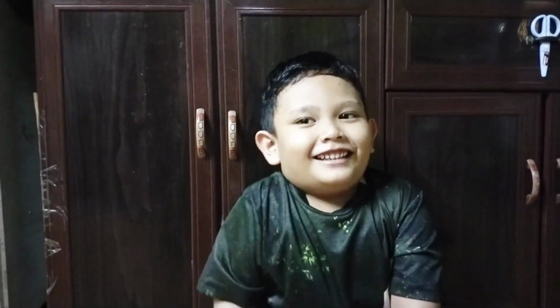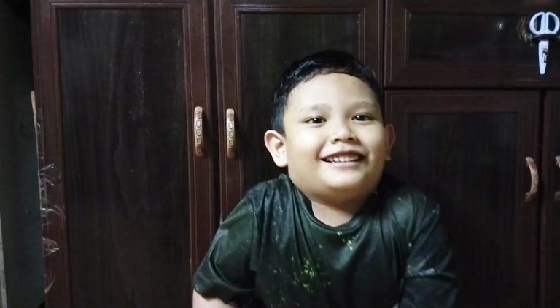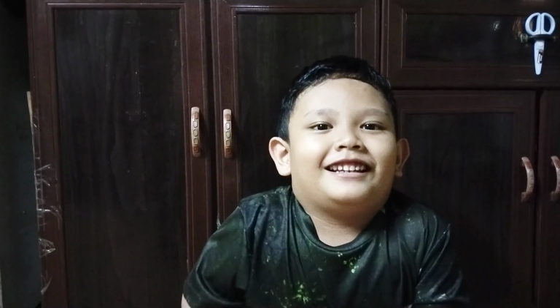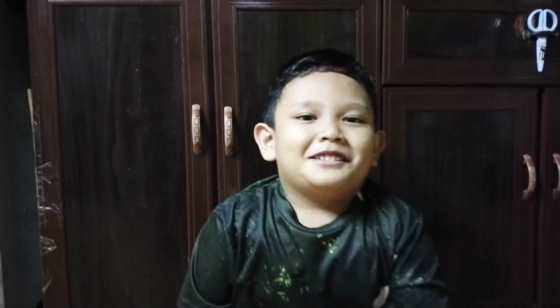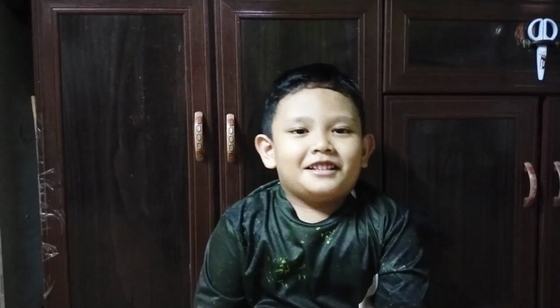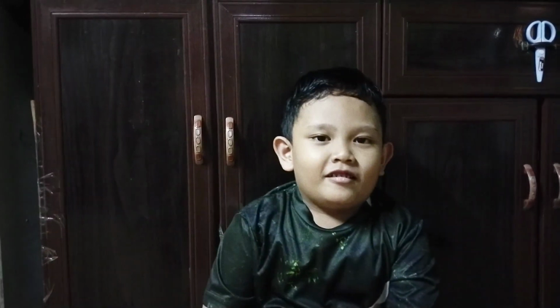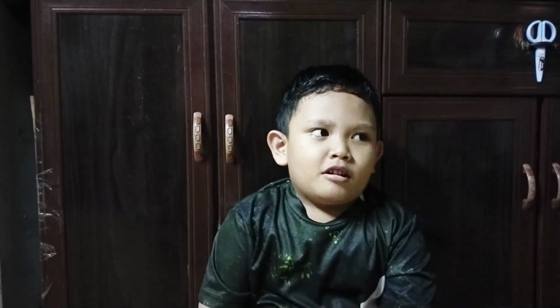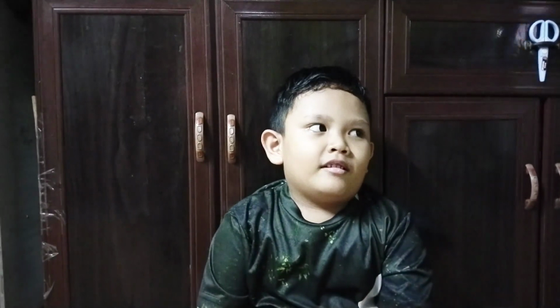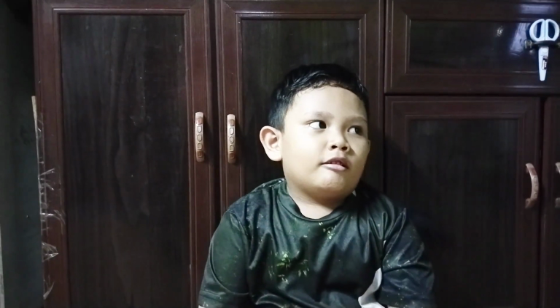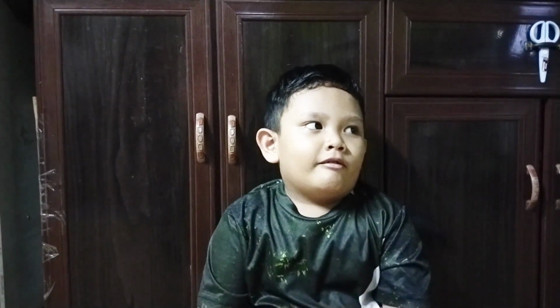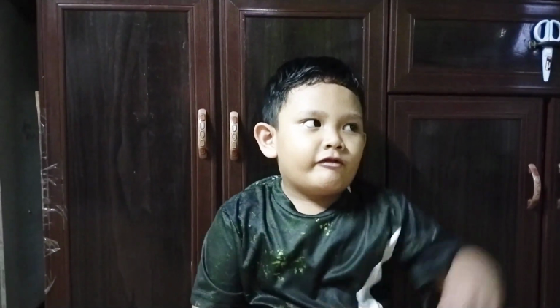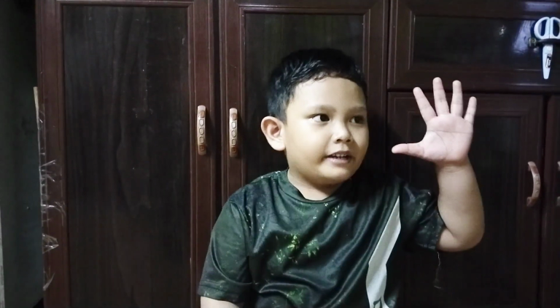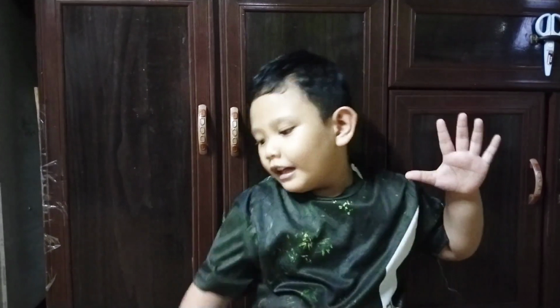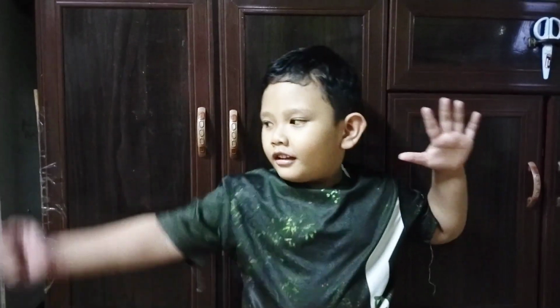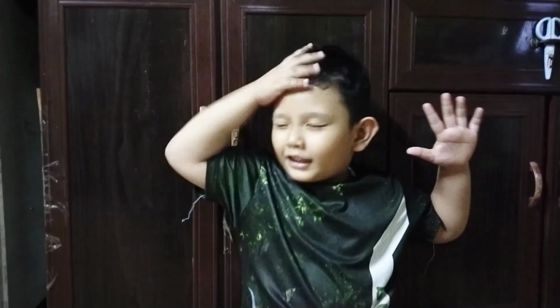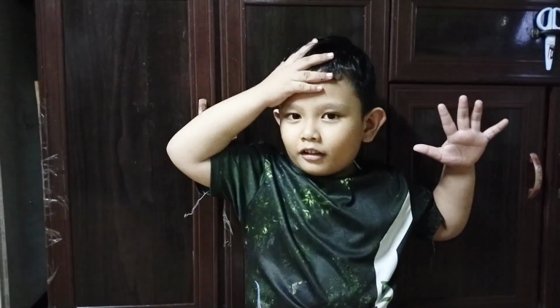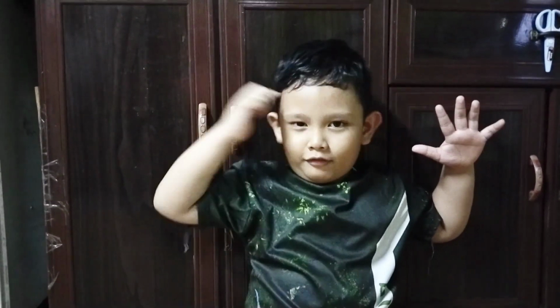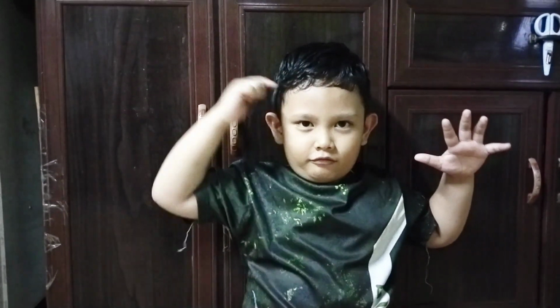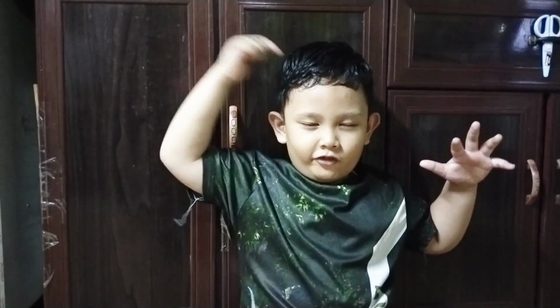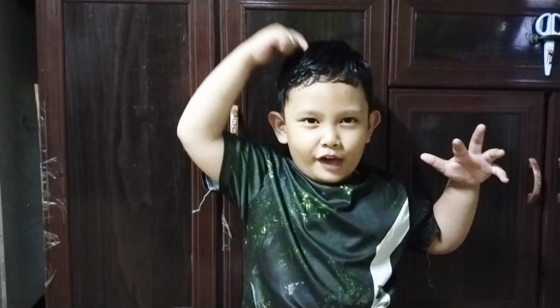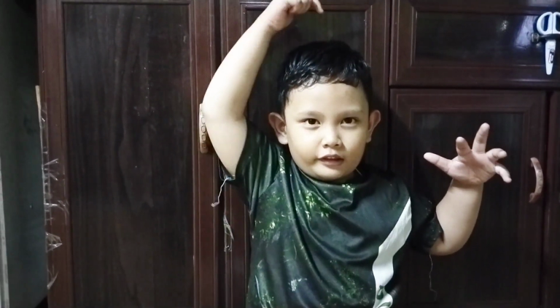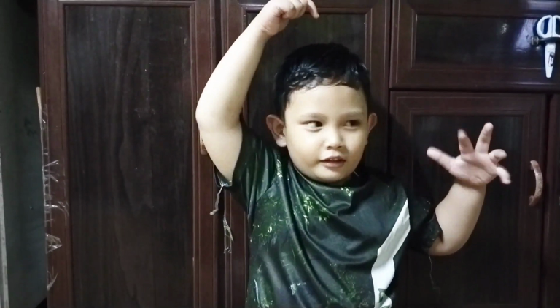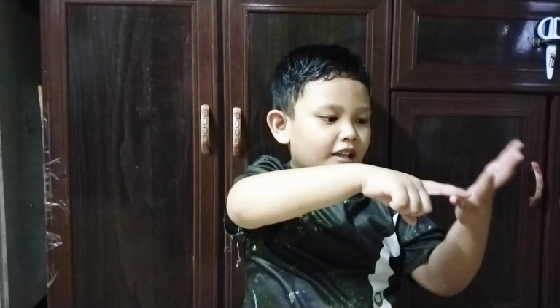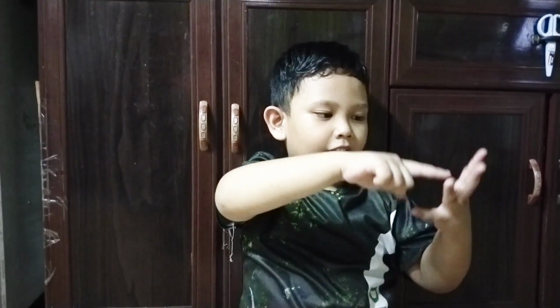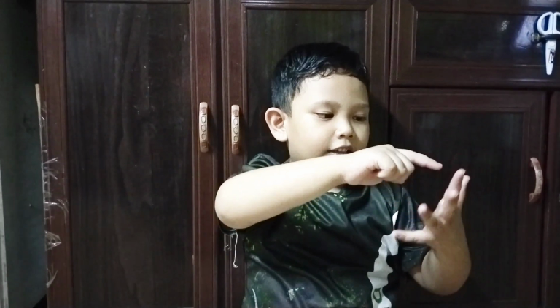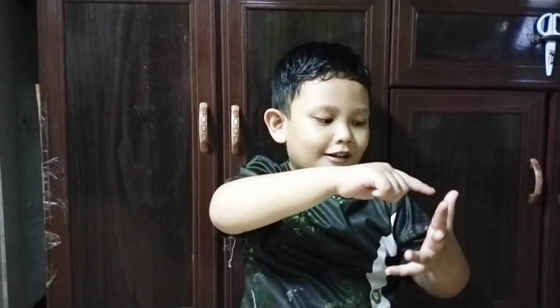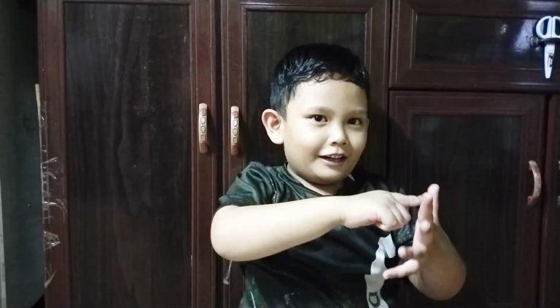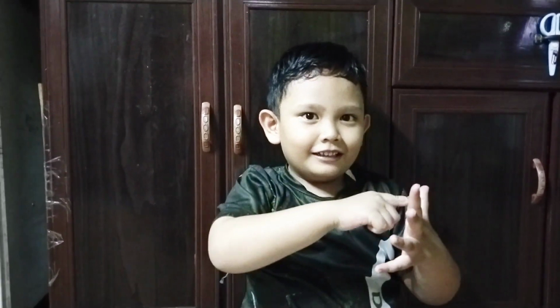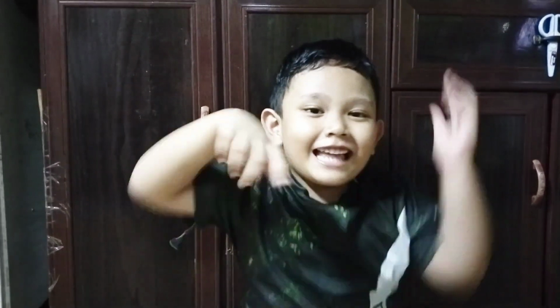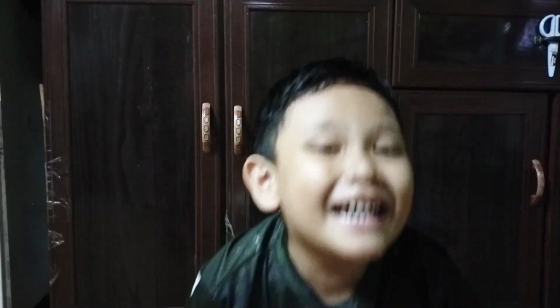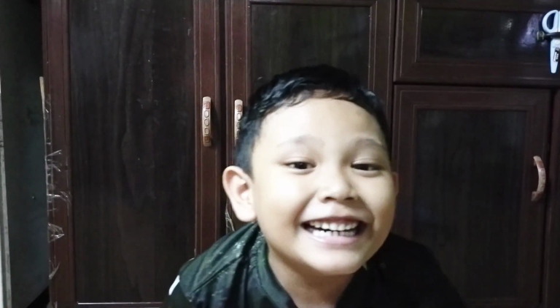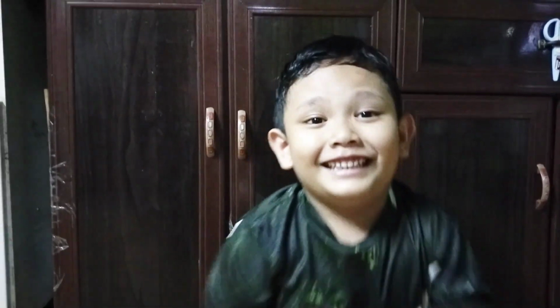5 plus 6. 5 plus 6. 1, 2, 3, 4, 5, 6, 7, 8, 9, 10, 11. 11. Alright.